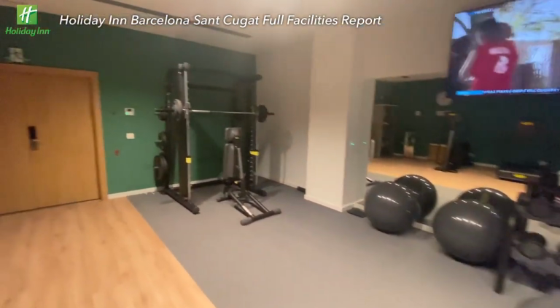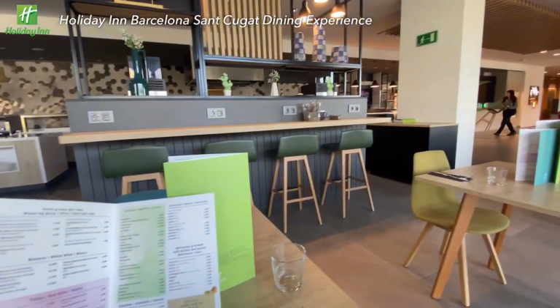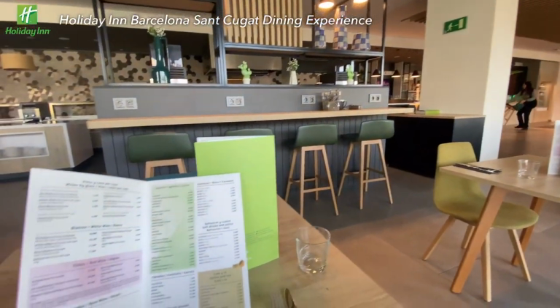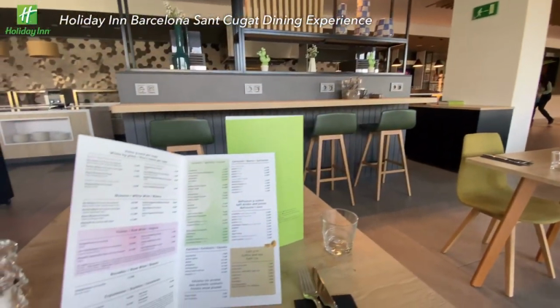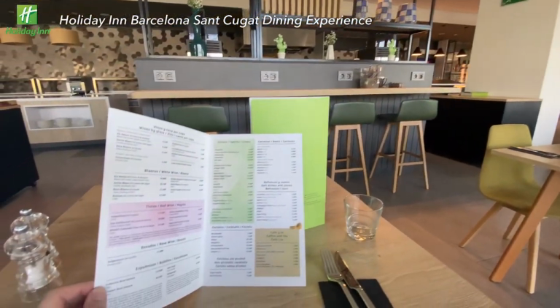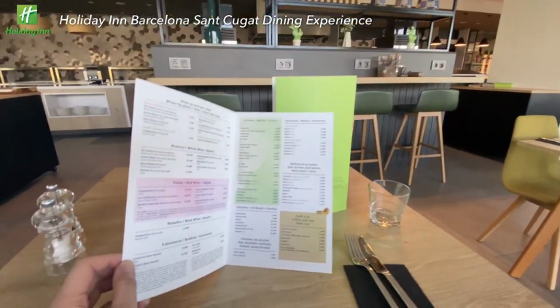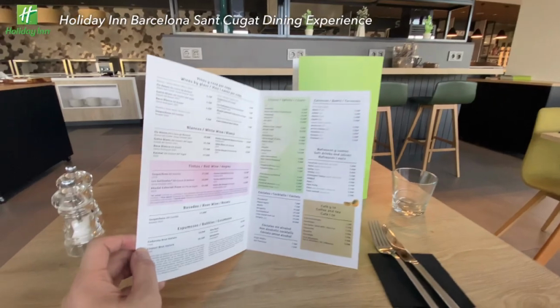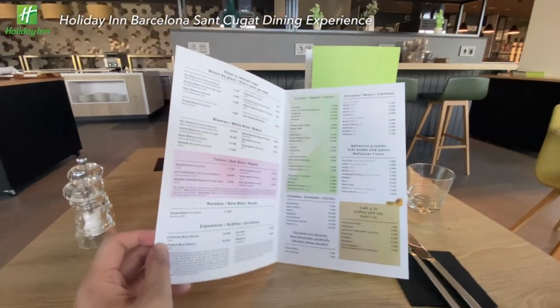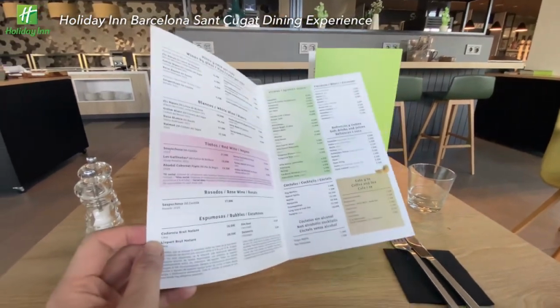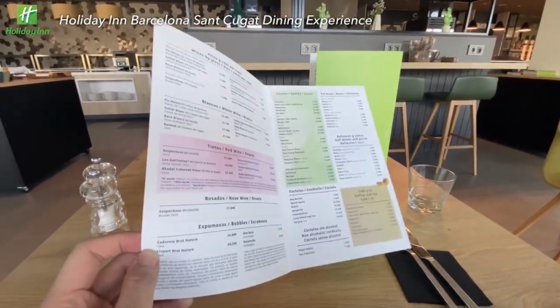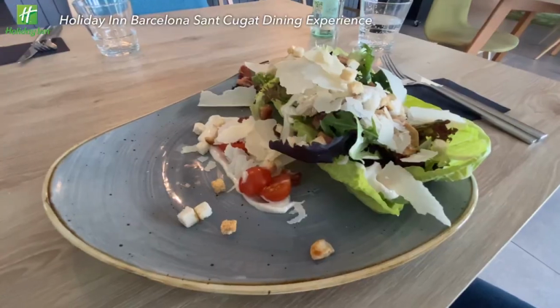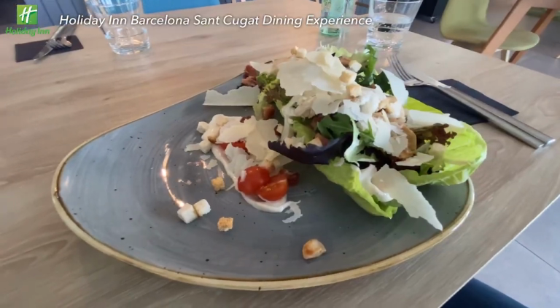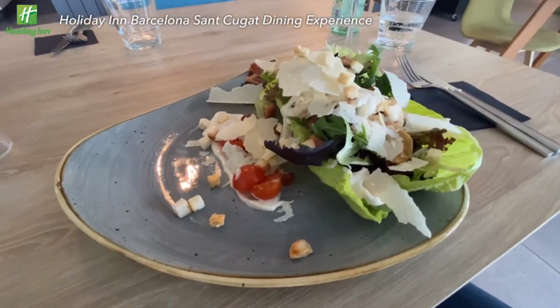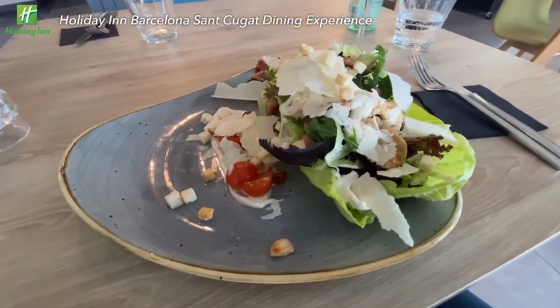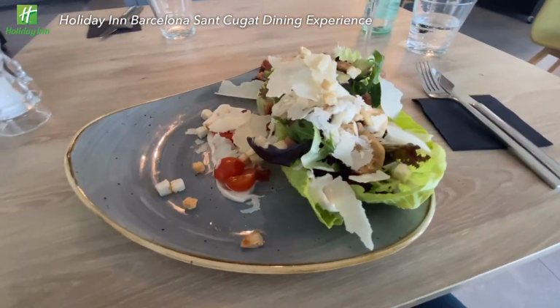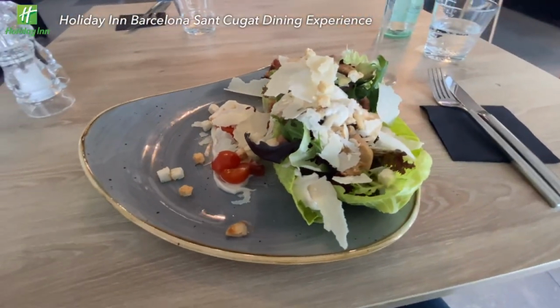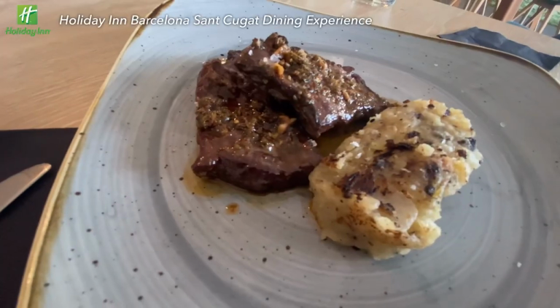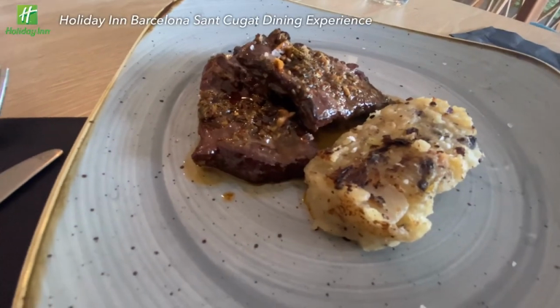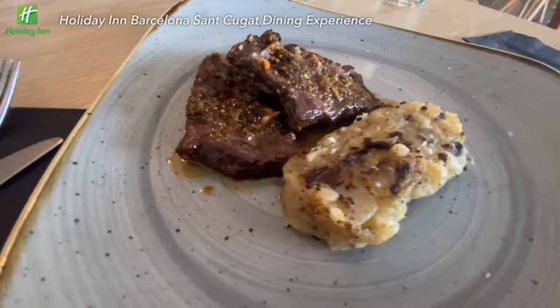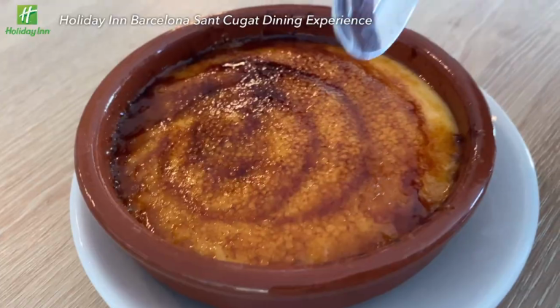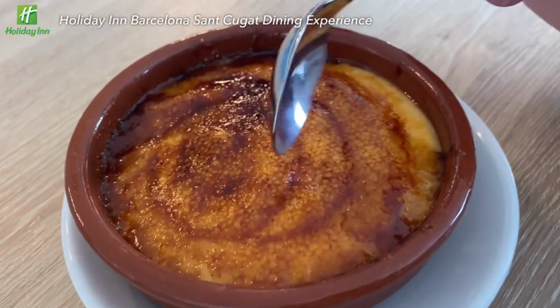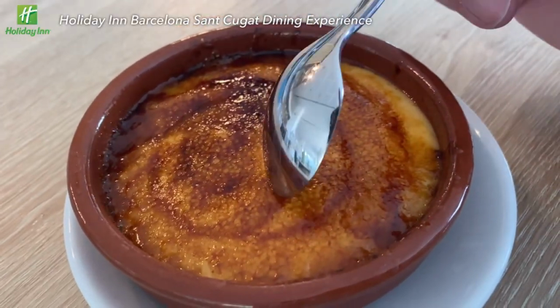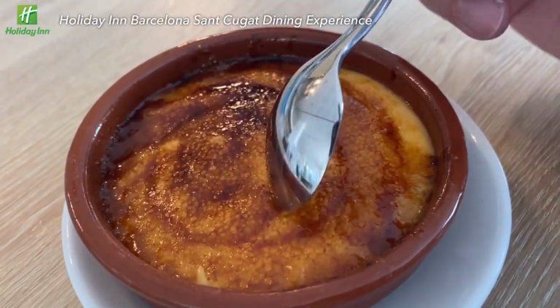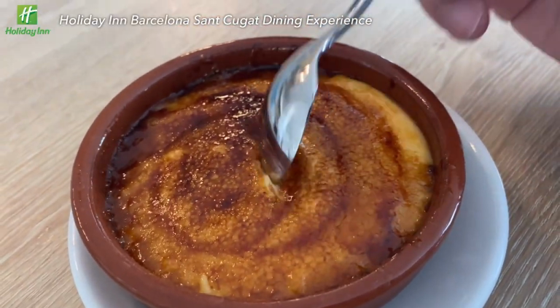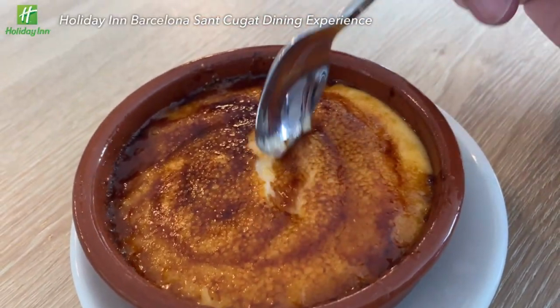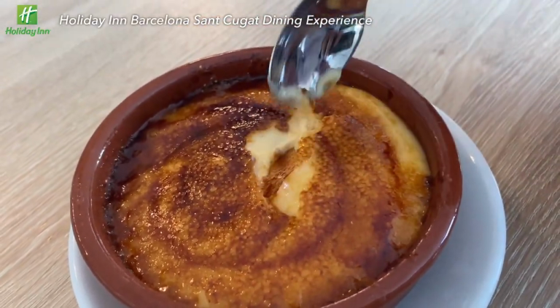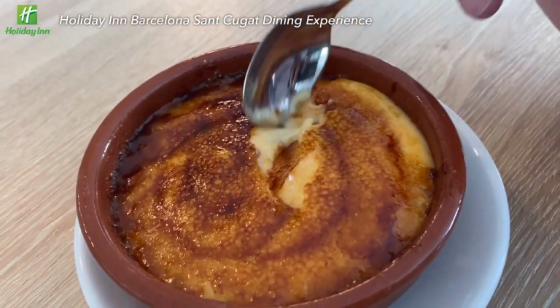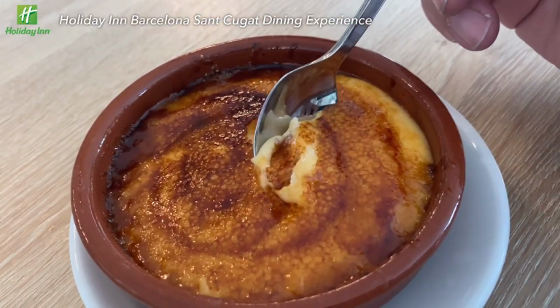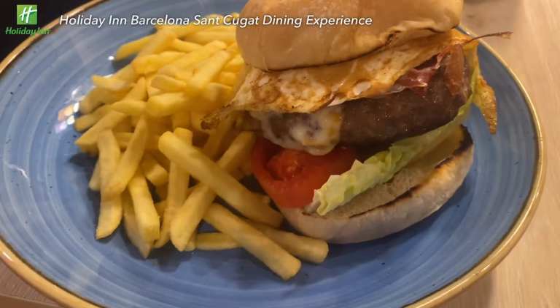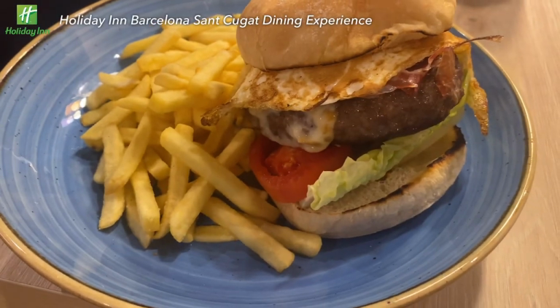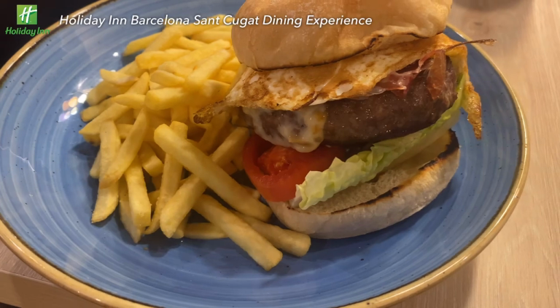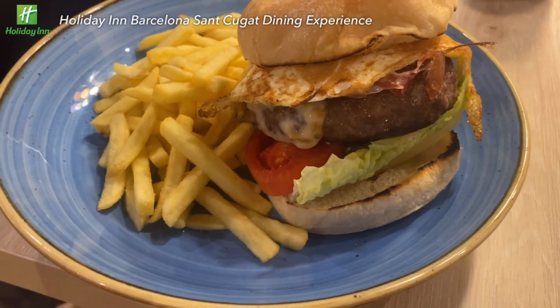It's about time to try their restaurant. I ordered a 3-course set with a nicely presented salad, a steak, and a dessert — yummy, but not enough for me, so I got another hamburger to close my day.